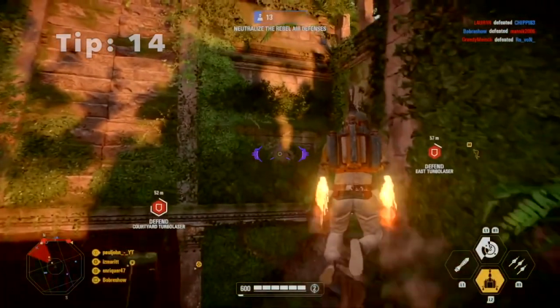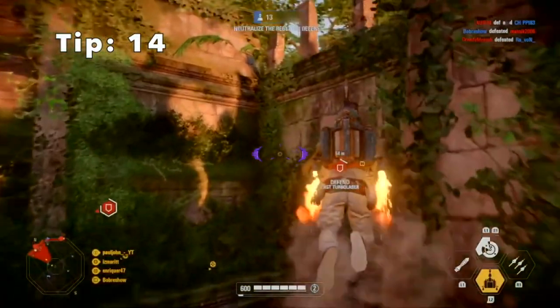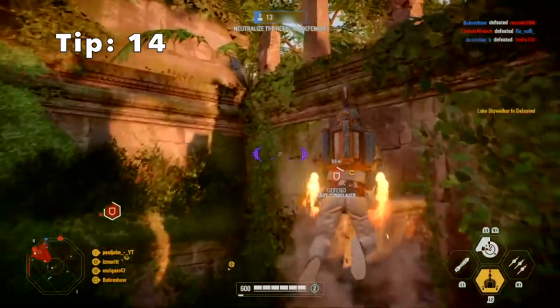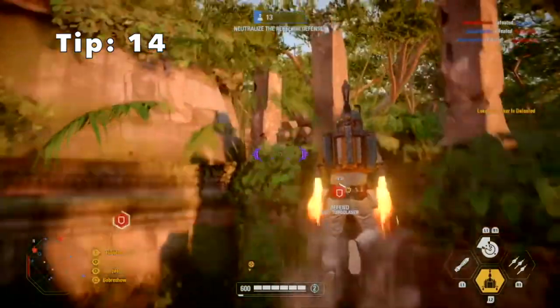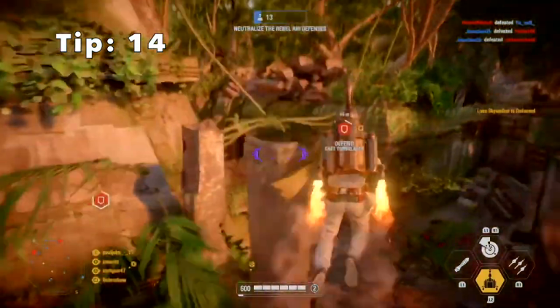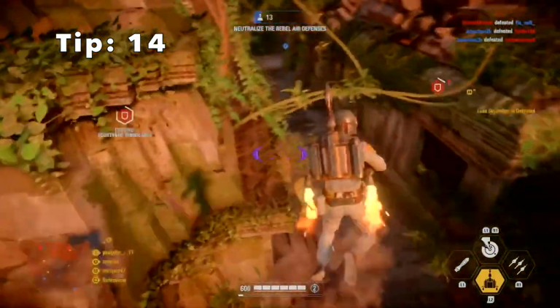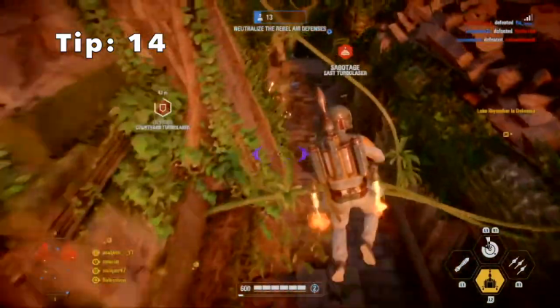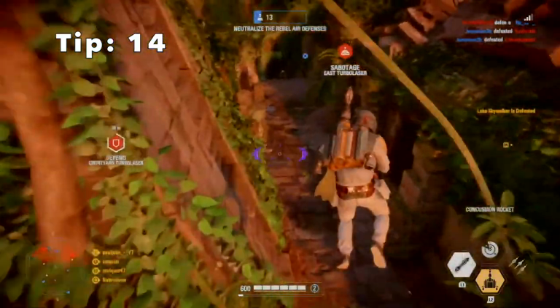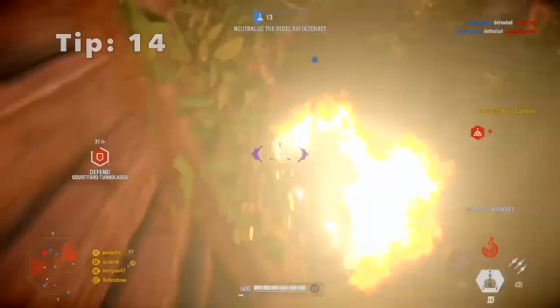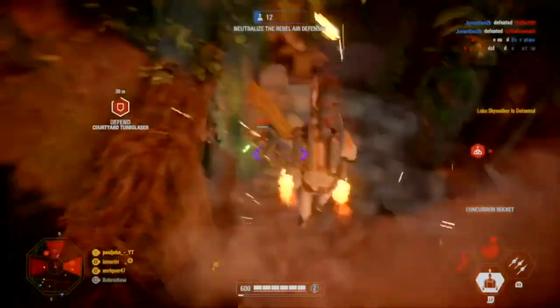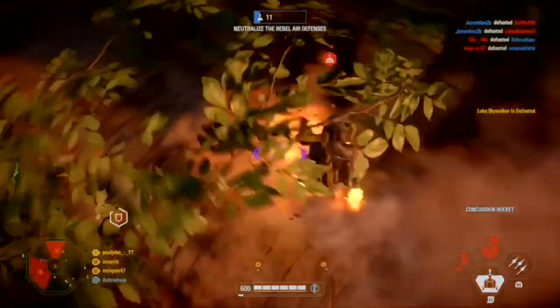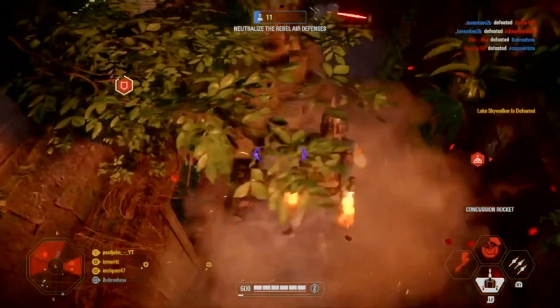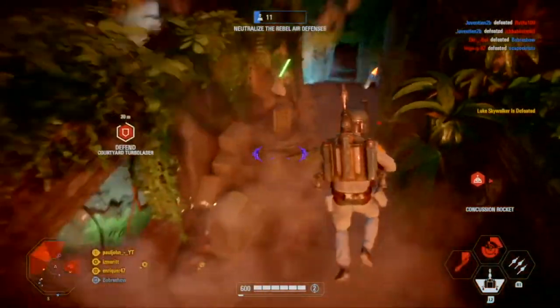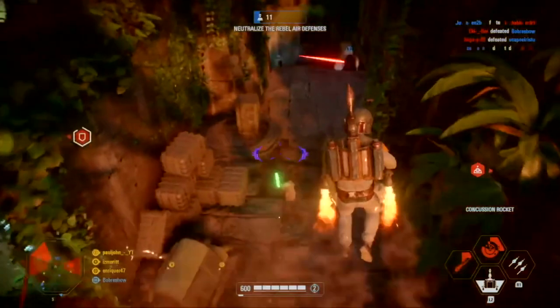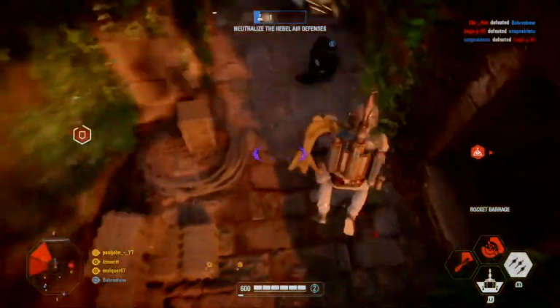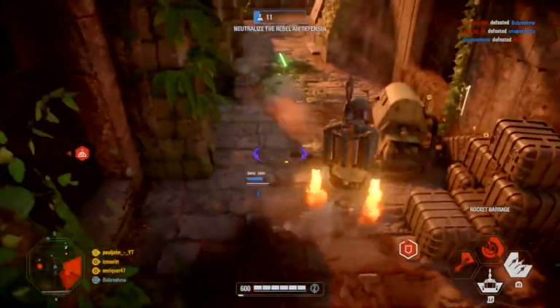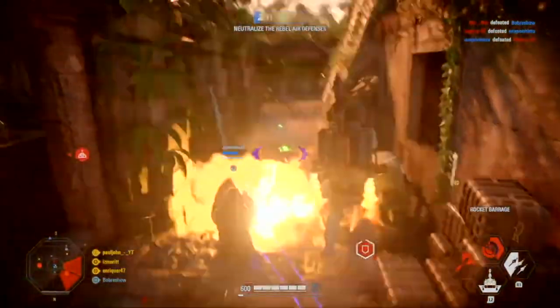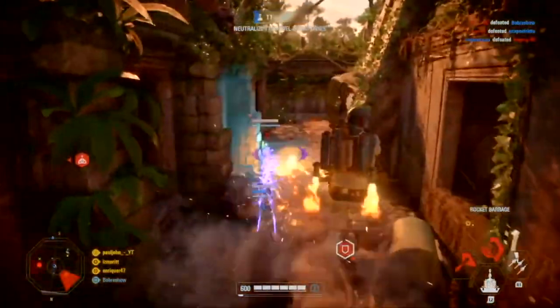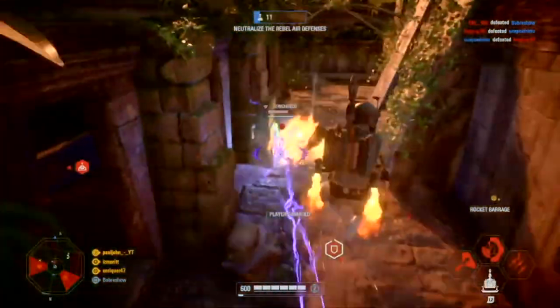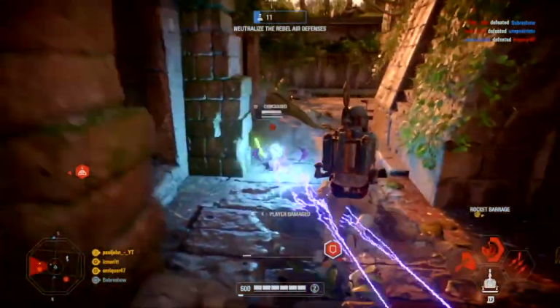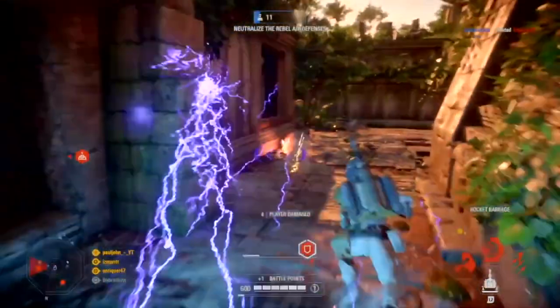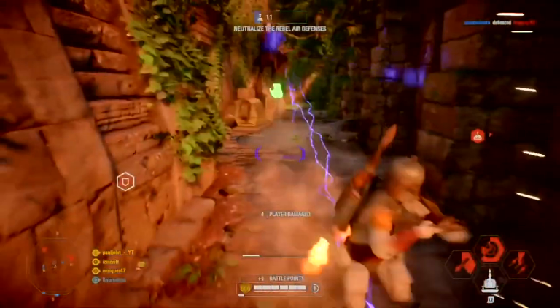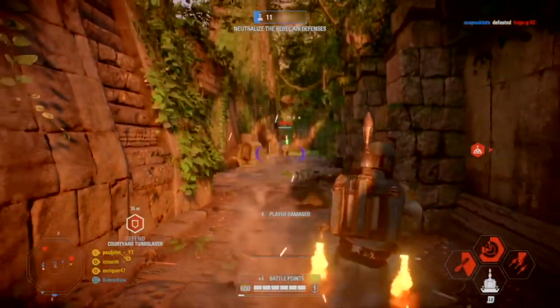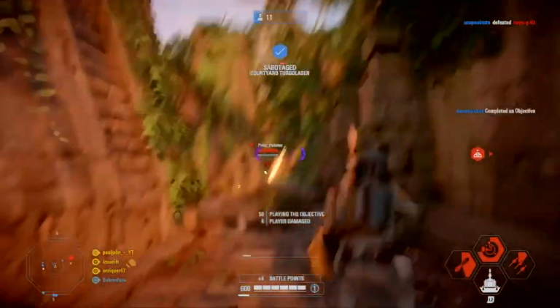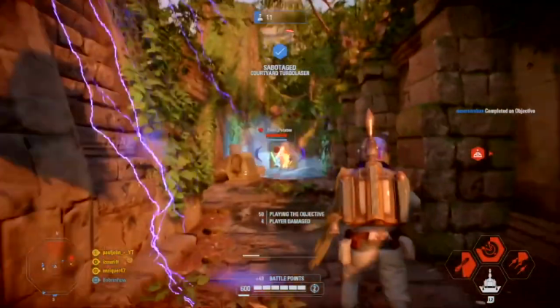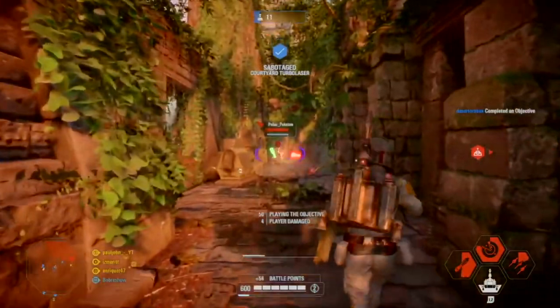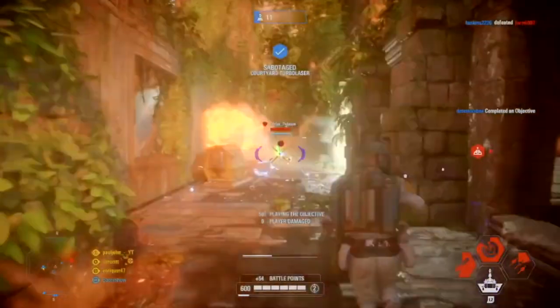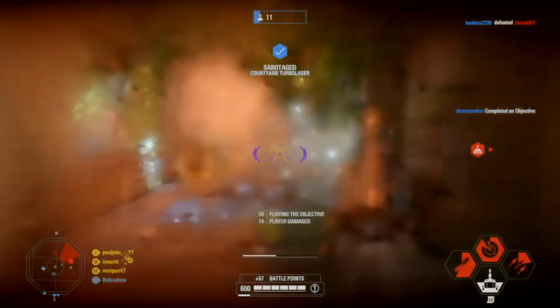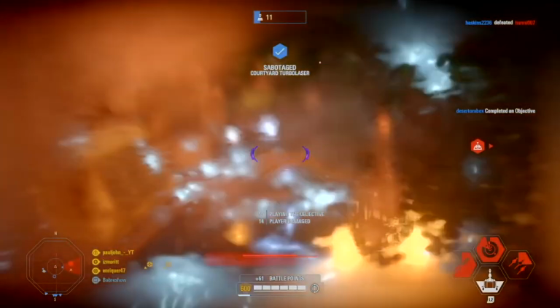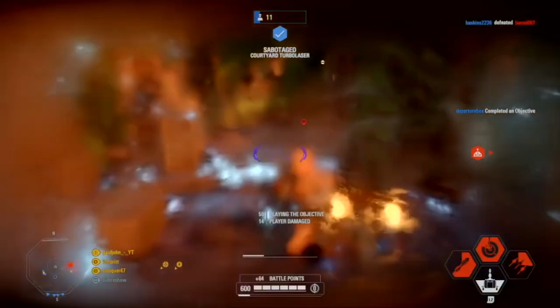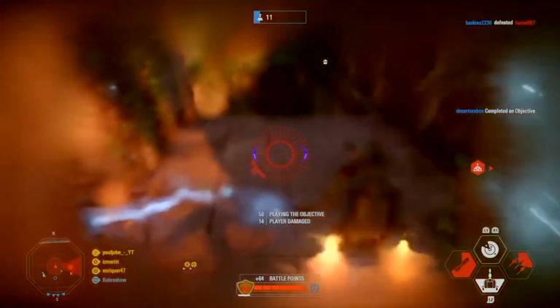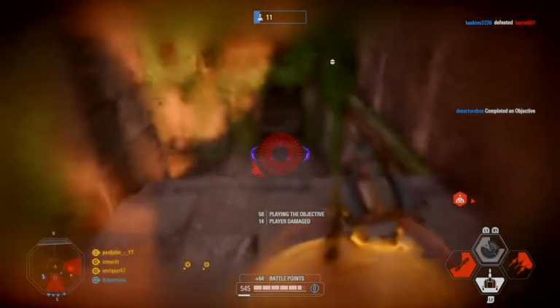Tip 14: while playing as Boba Fett, if you activate his scan — his middle ability — you will get unlimited fuel for a short period of time, meaning you will stay in the air for longer.